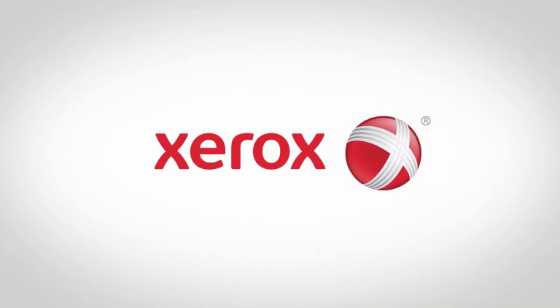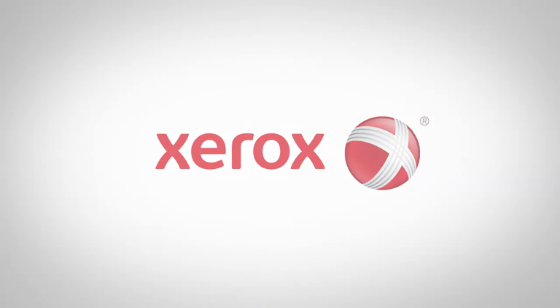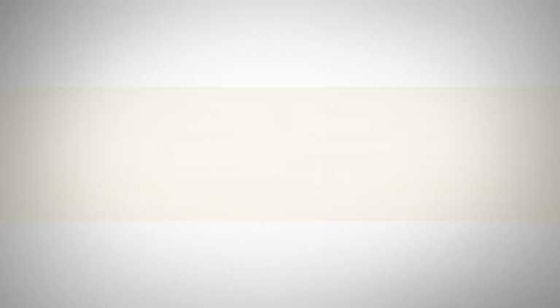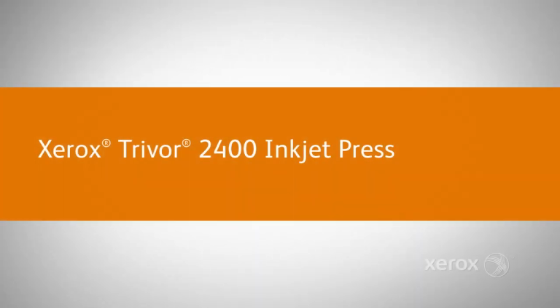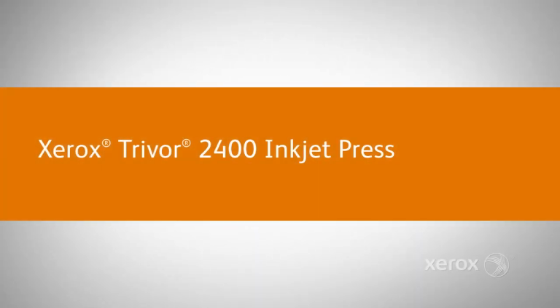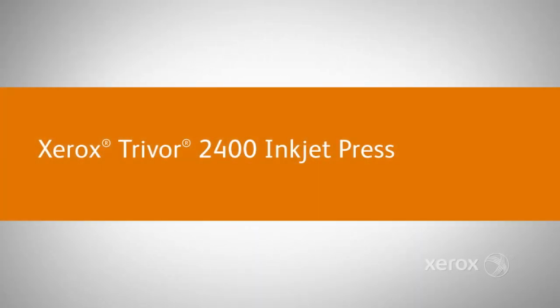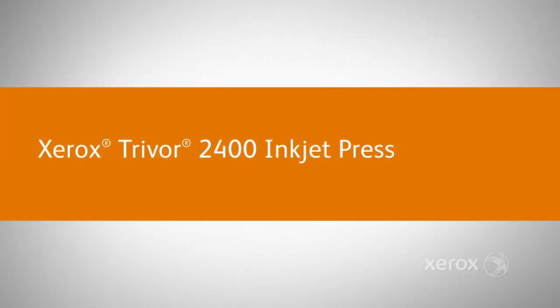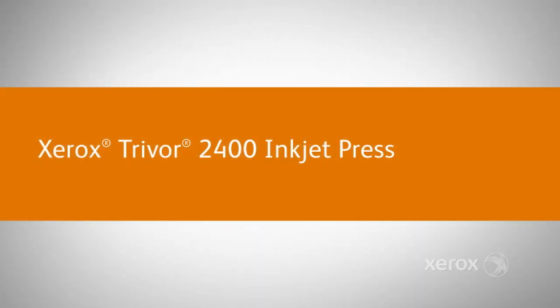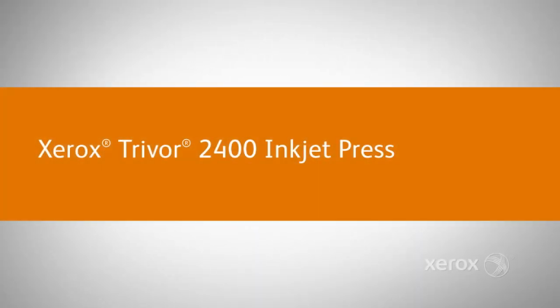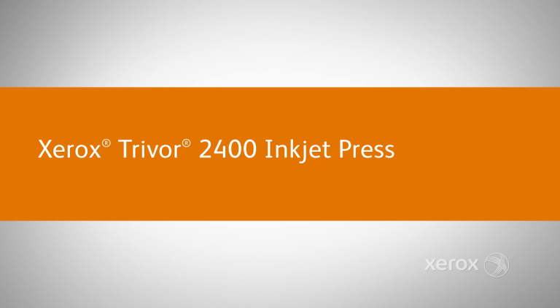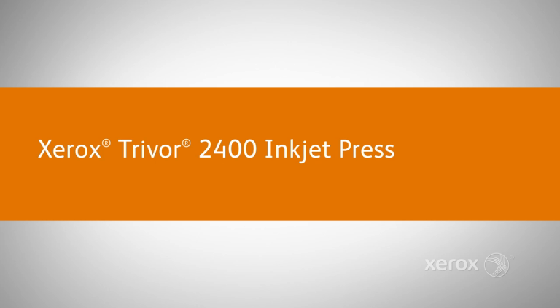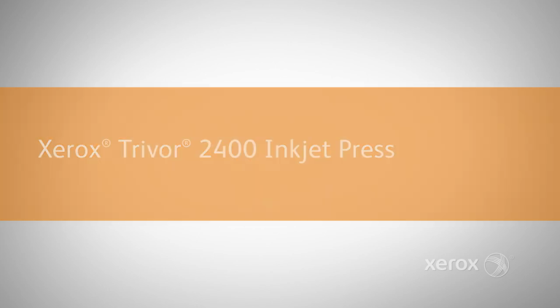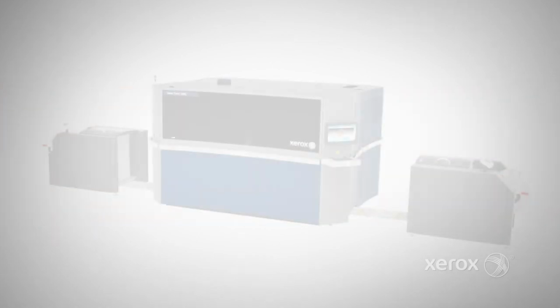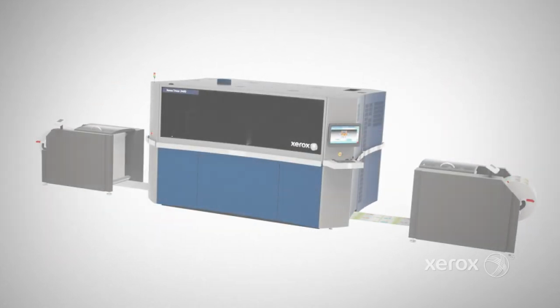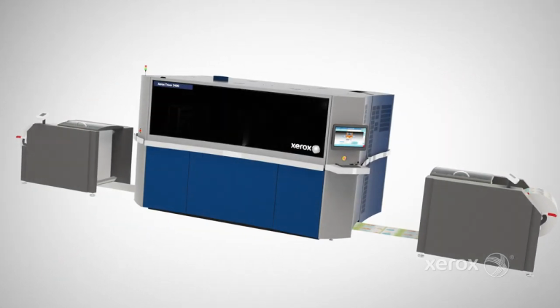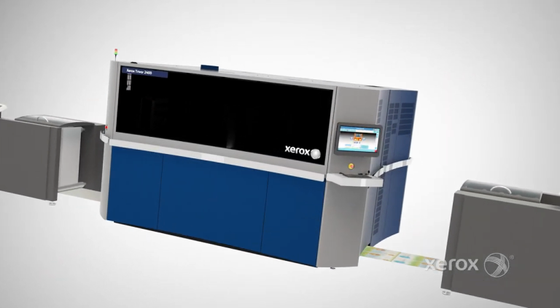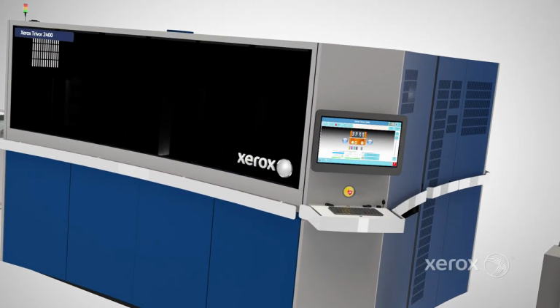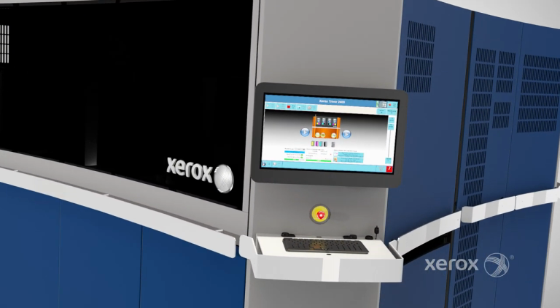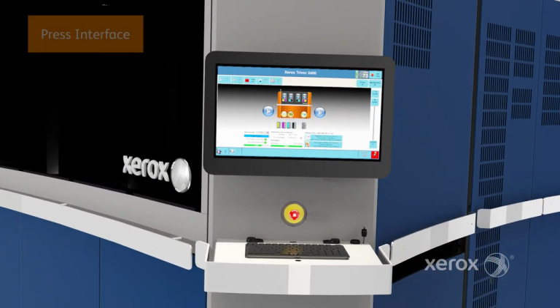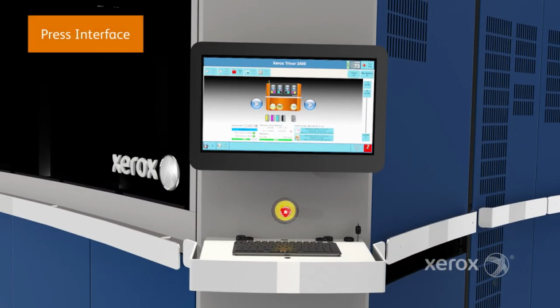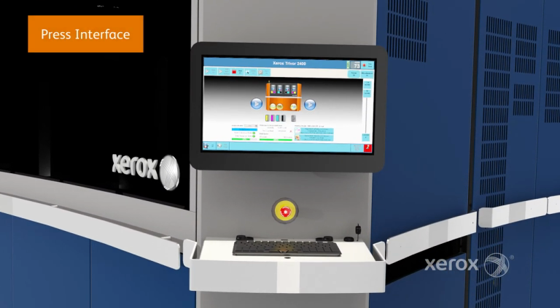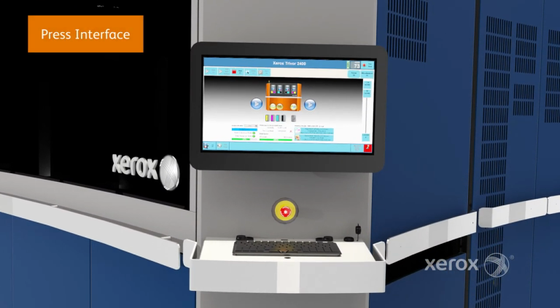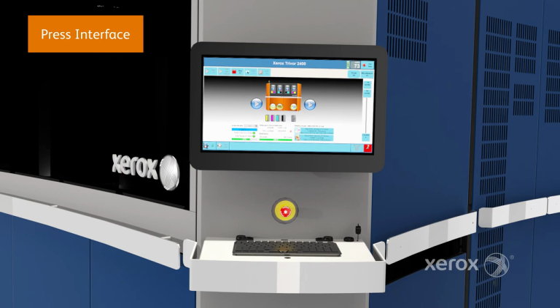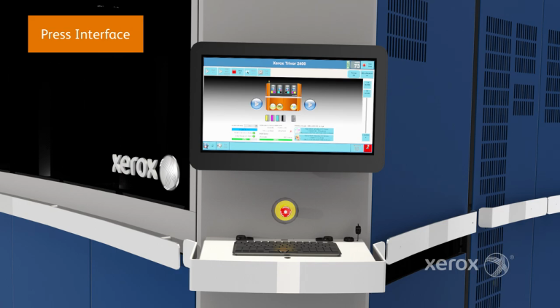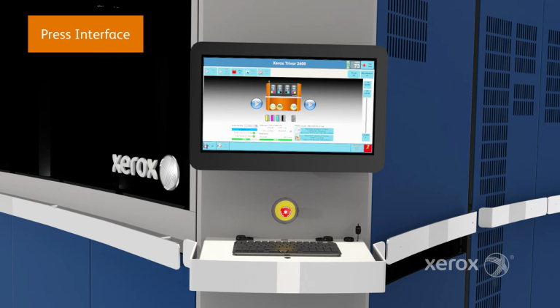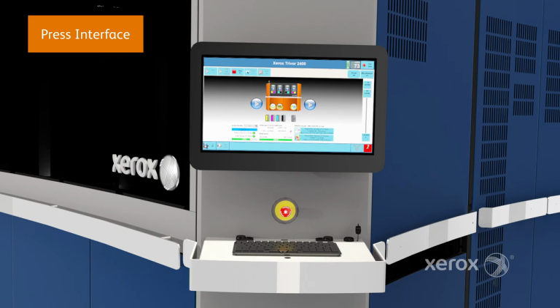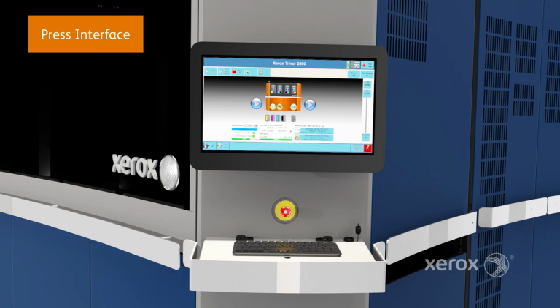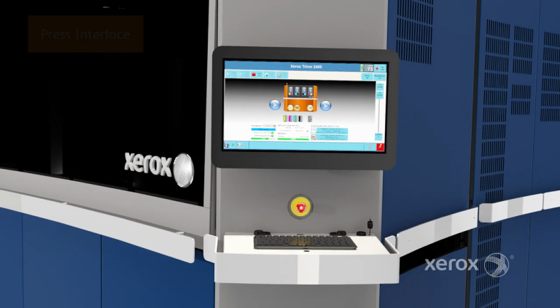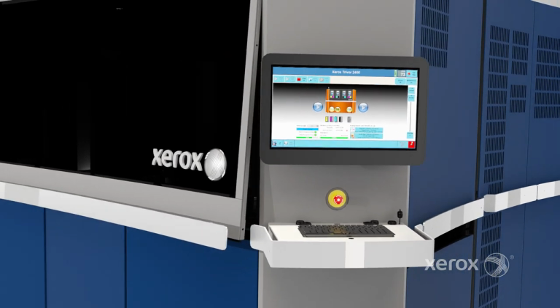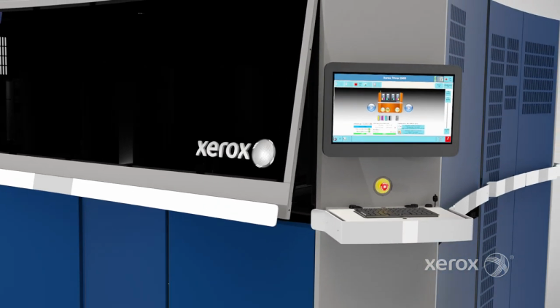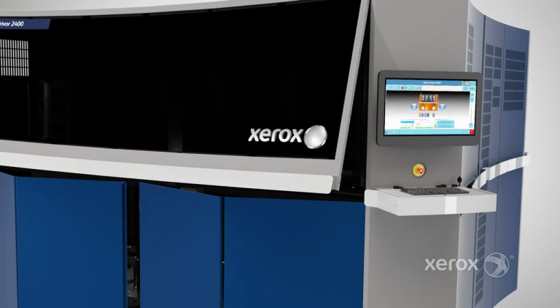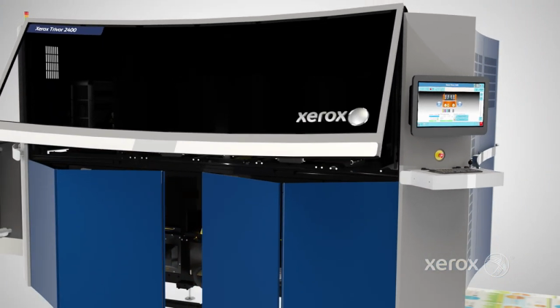Welcome to the Xerox Trivor 2400 Inkjet Press Tour. We'll begin with the press interface, the management hub of this flexible system. Once a job is released, printing can begin.